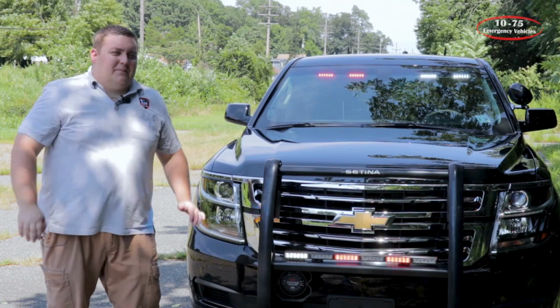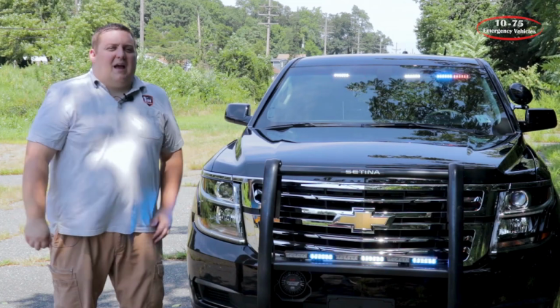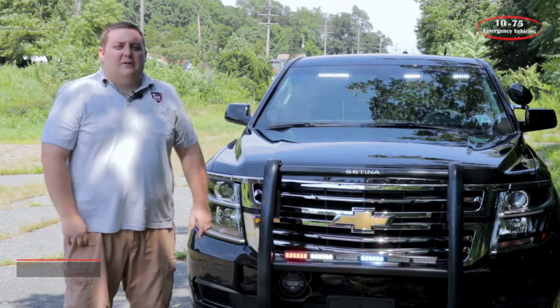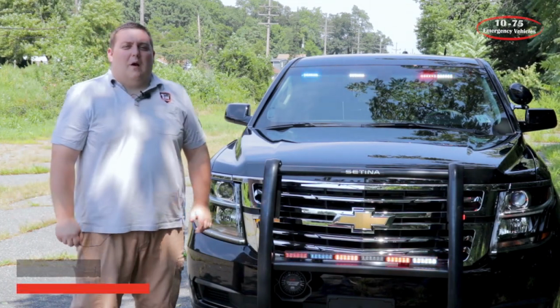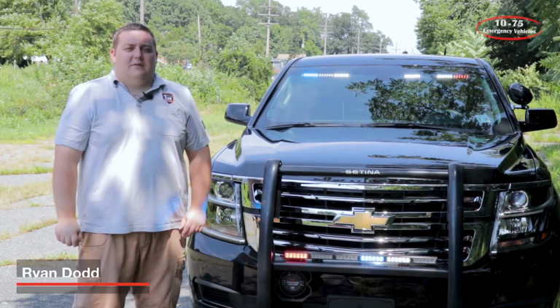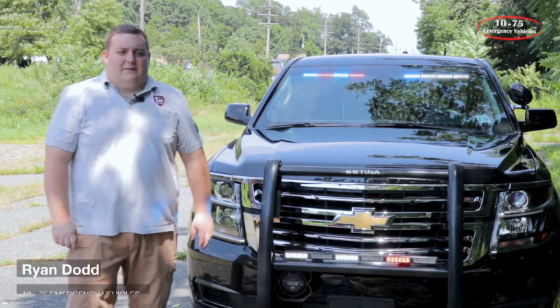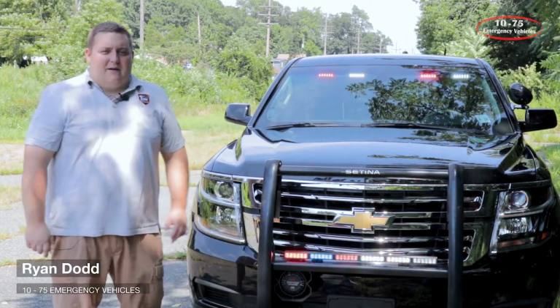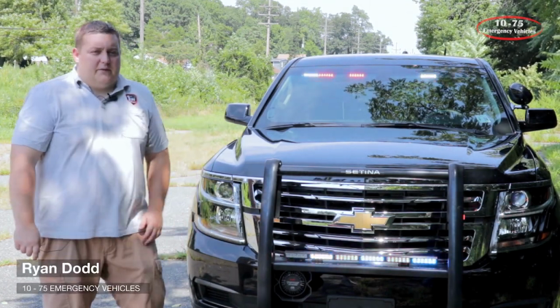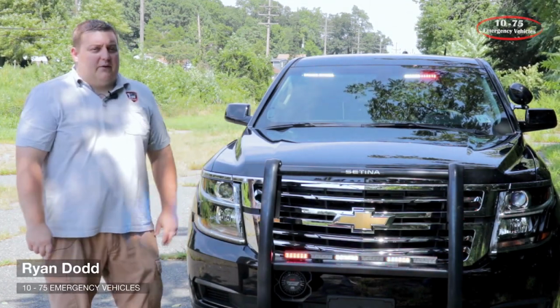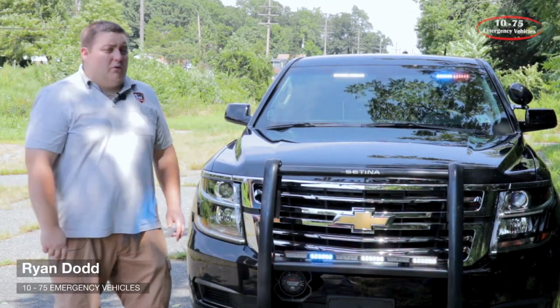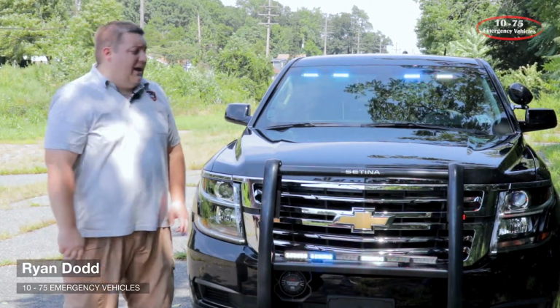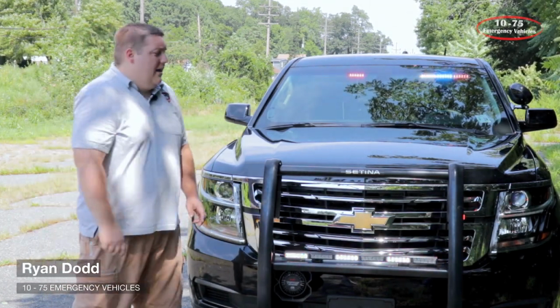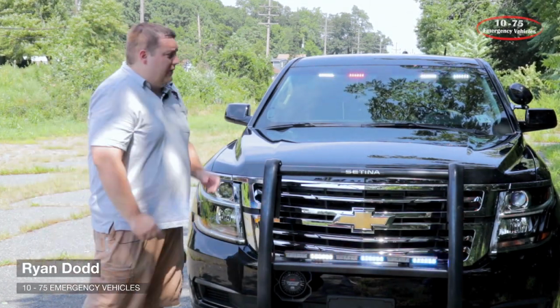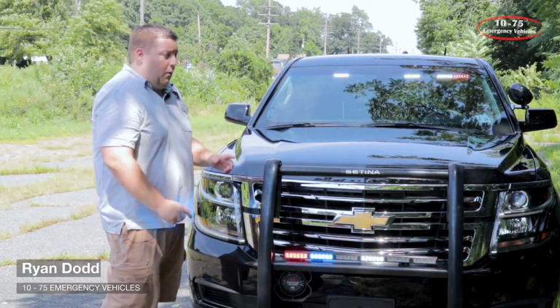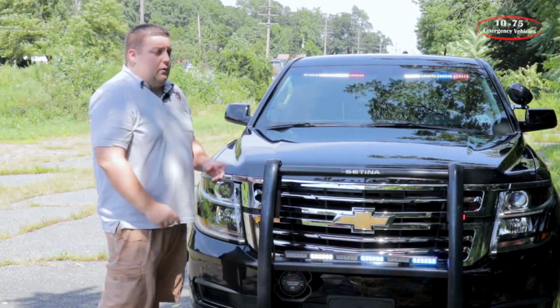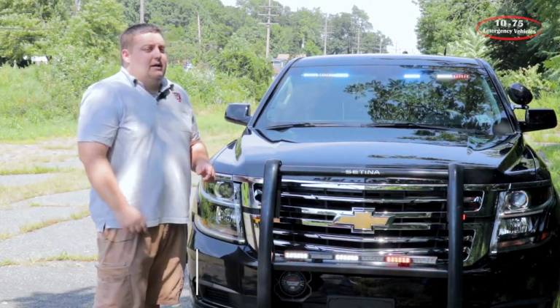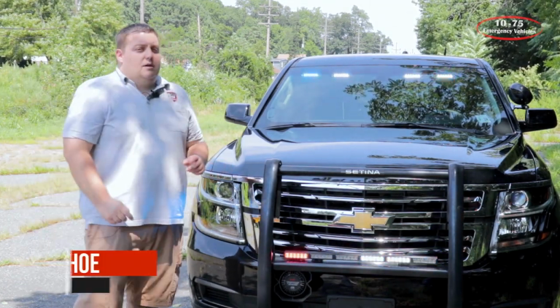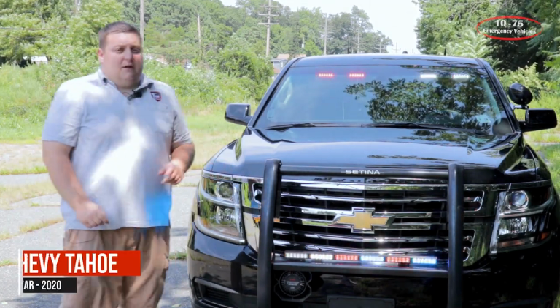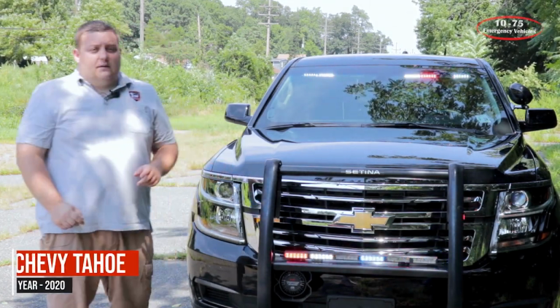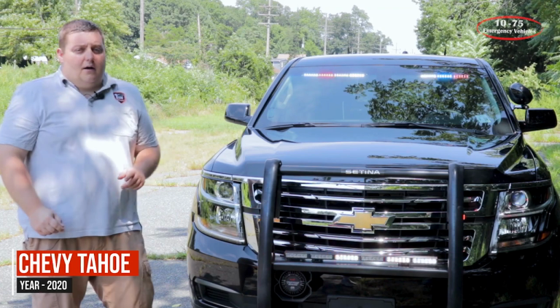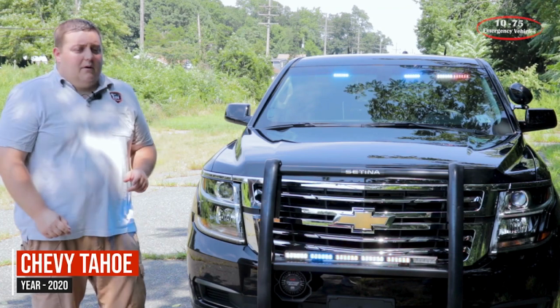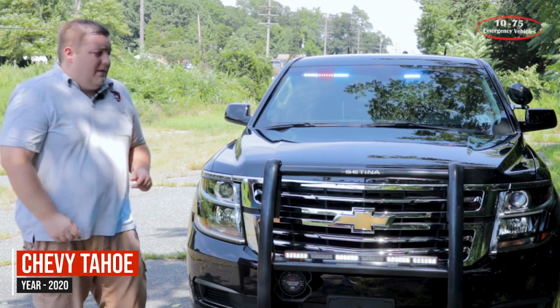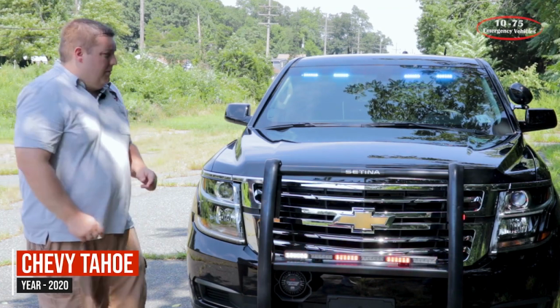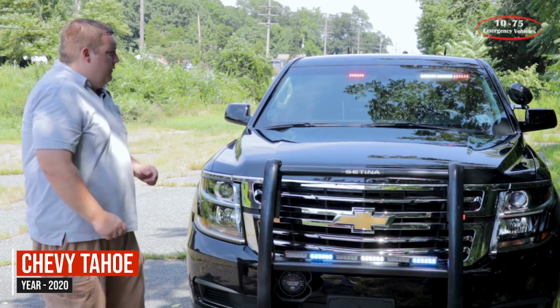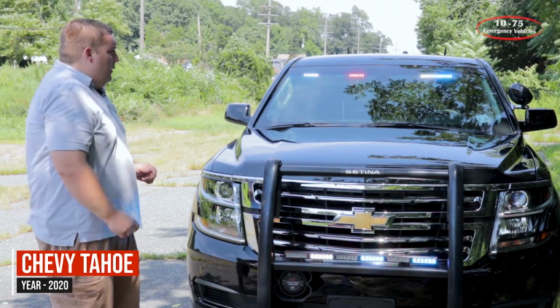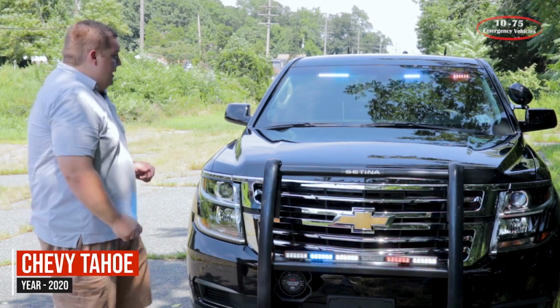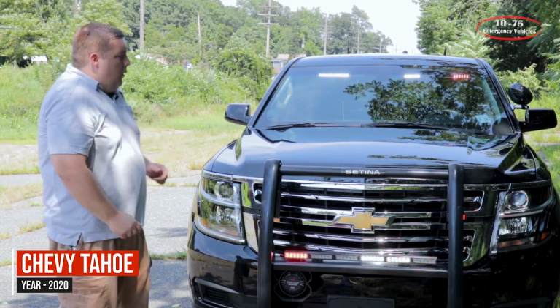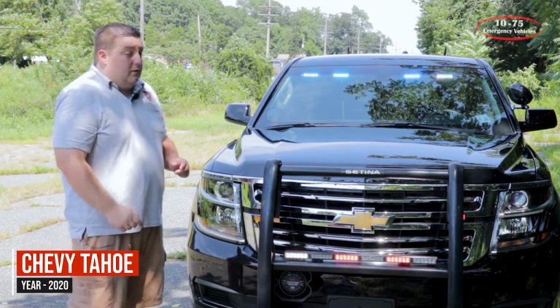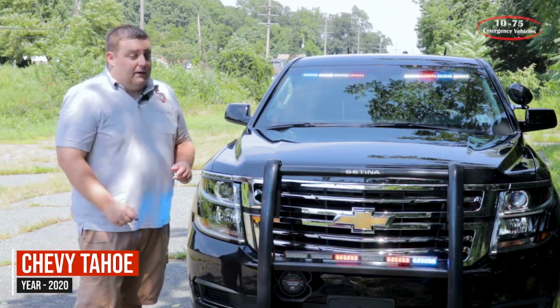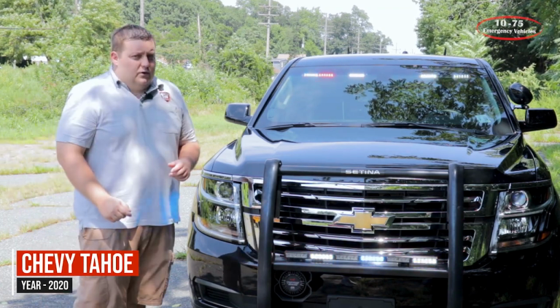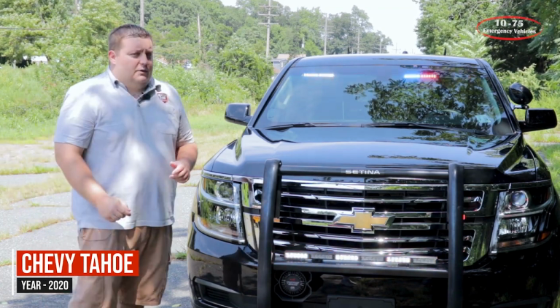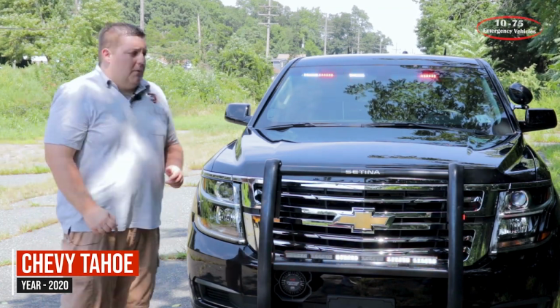How are you doing? It's Ryan with 1075 Emergency Vehicles. What we're looking at is a 2020 Chevy Tahoe that we built for the Woodcove Lake, New Jersey Police Department.